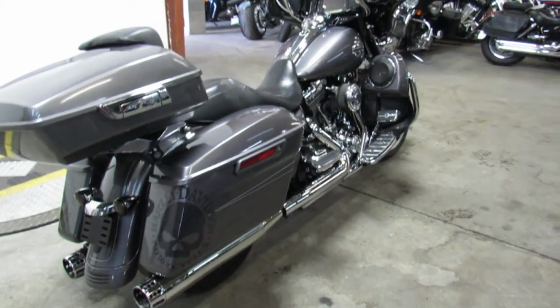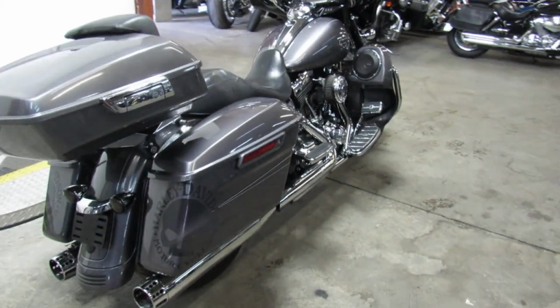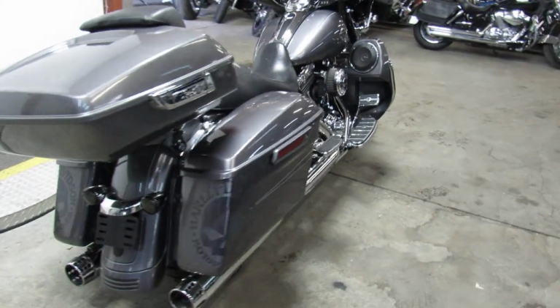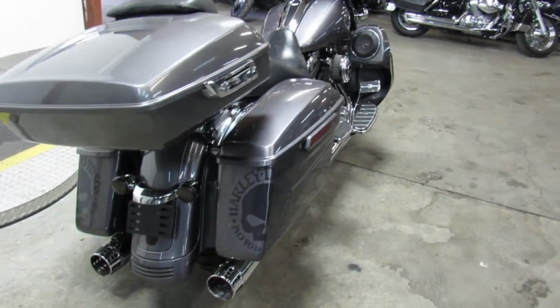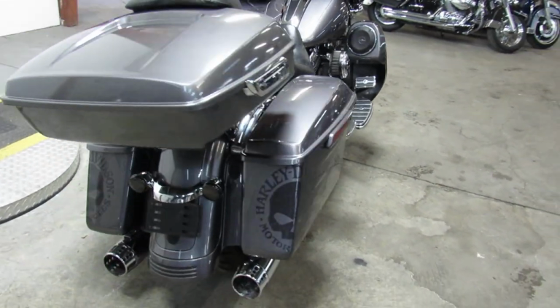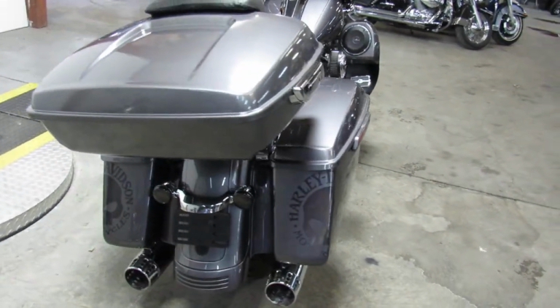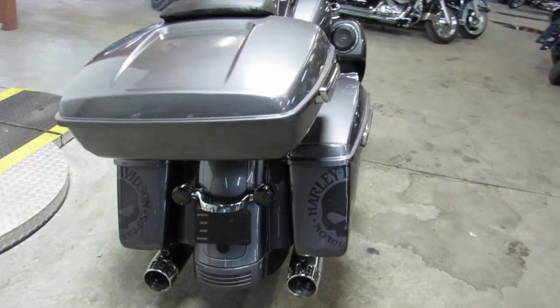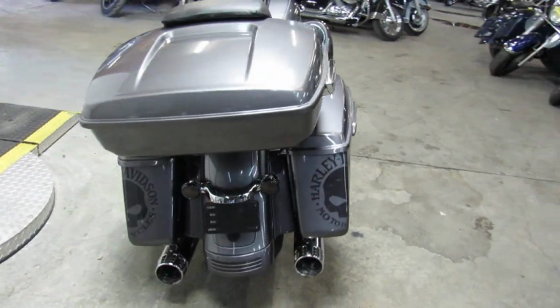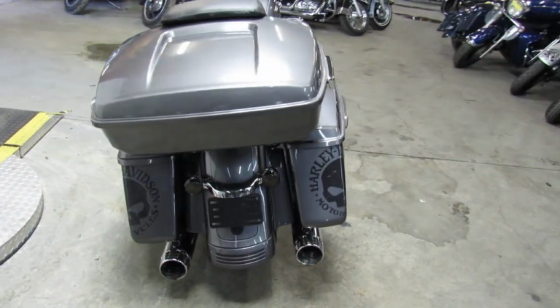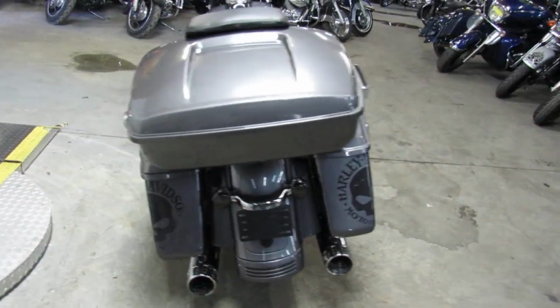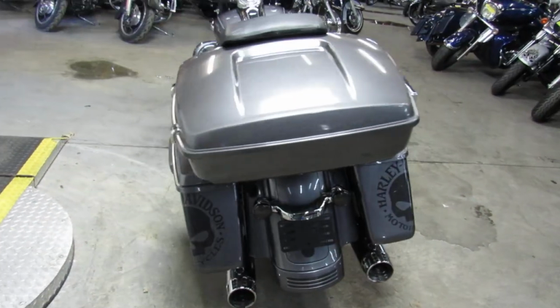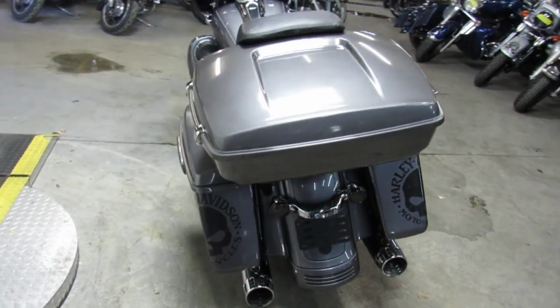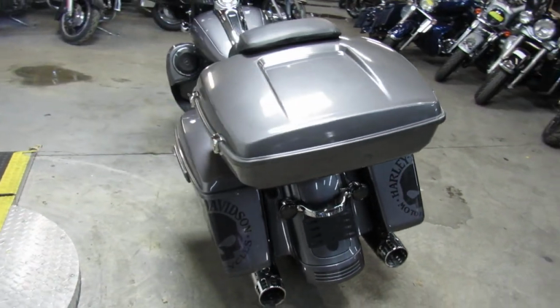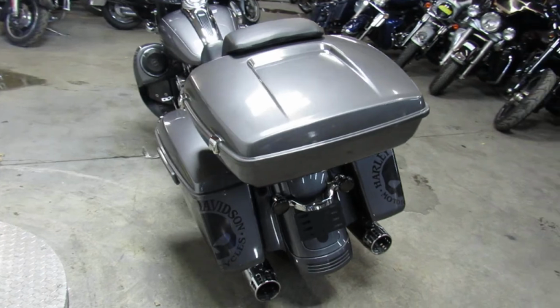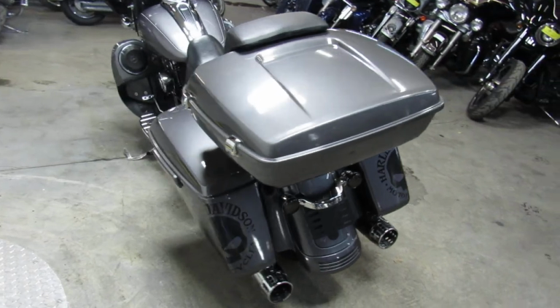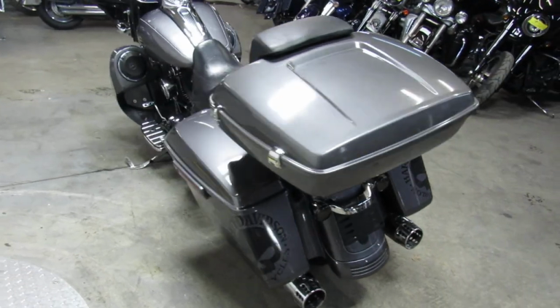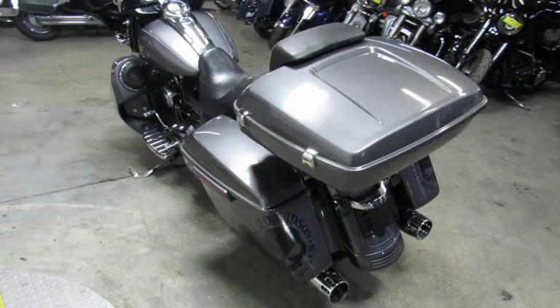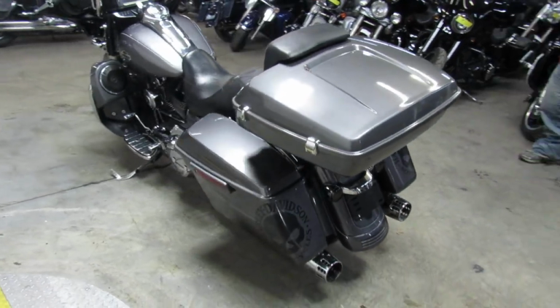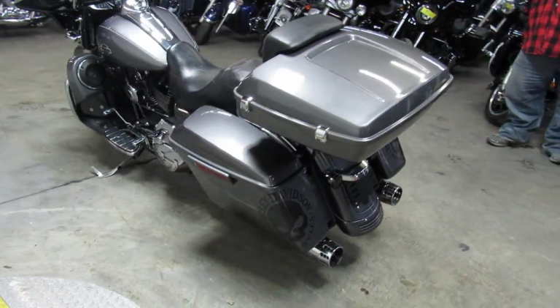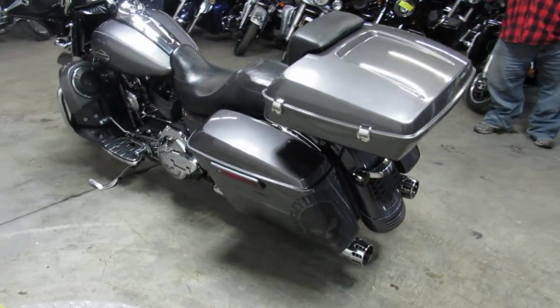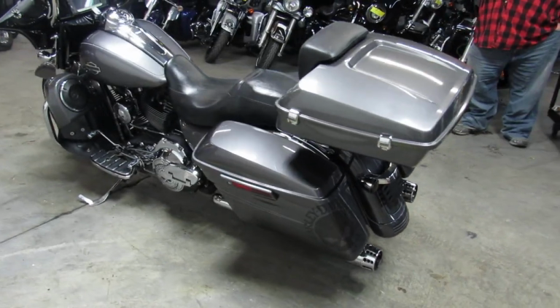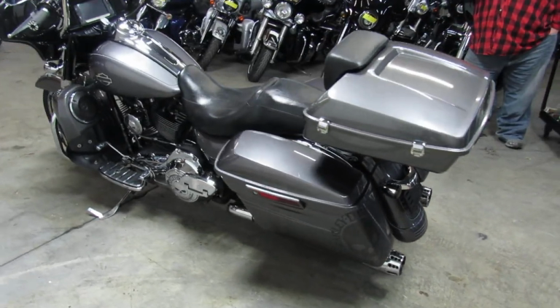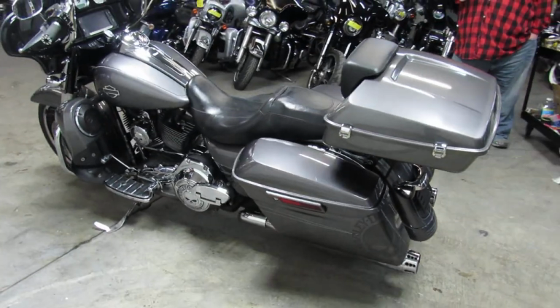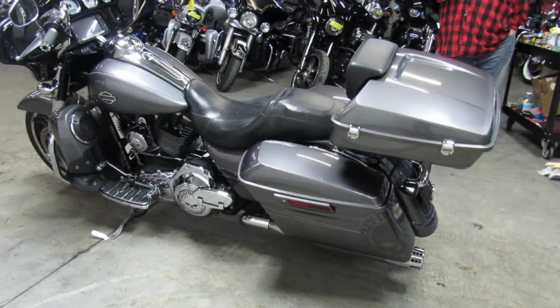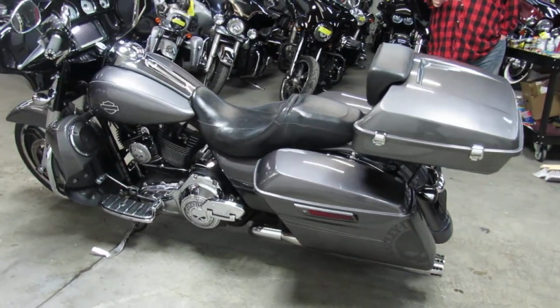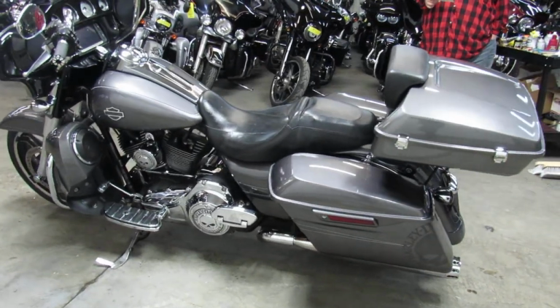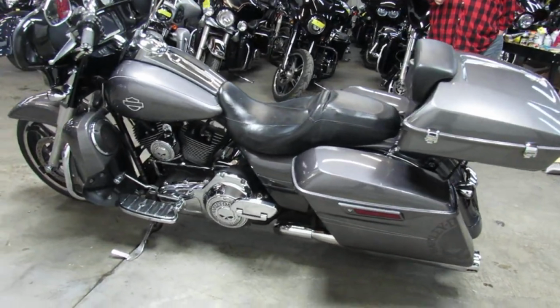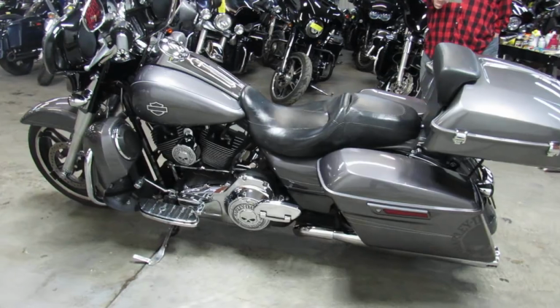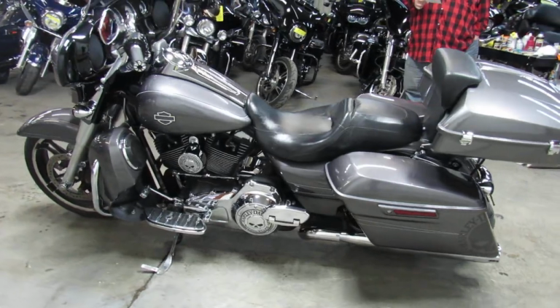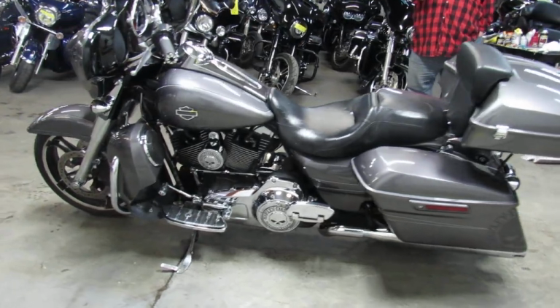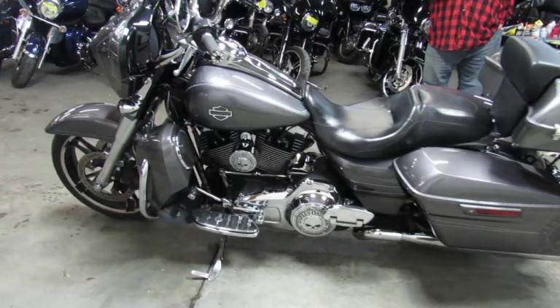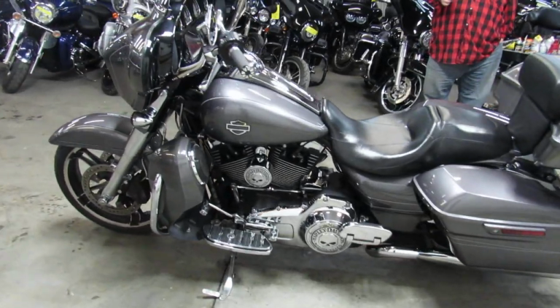Hey guys, ApprovalPockersports.com doing some videos on some Harleys we just got in. This one here is a 2015 Street Glide Special for sale. Got thousands of dollars extra on this one.